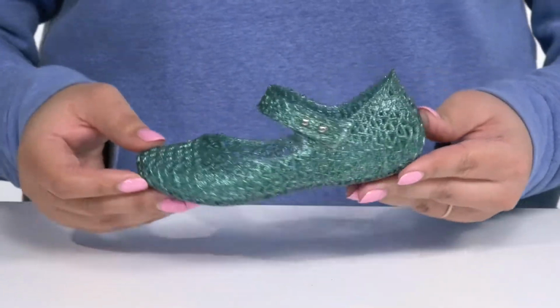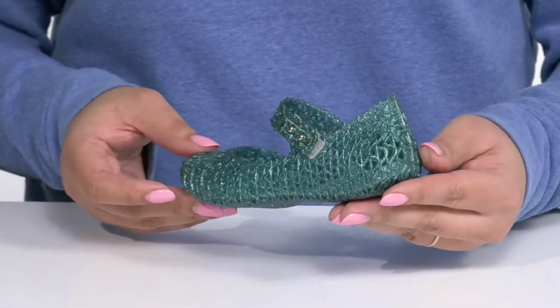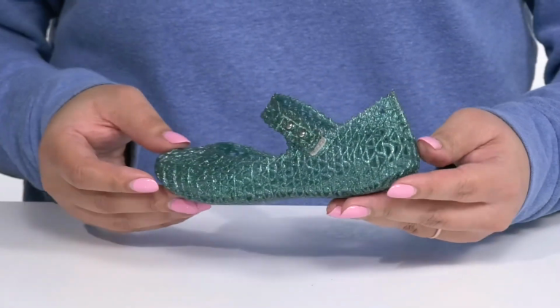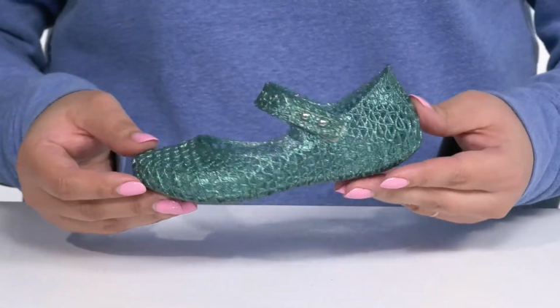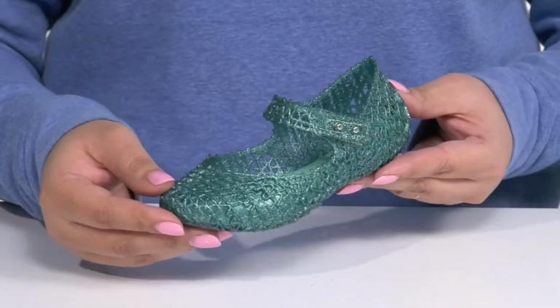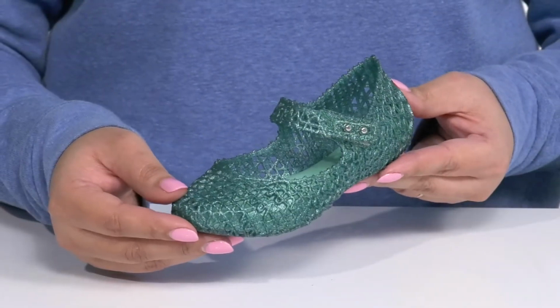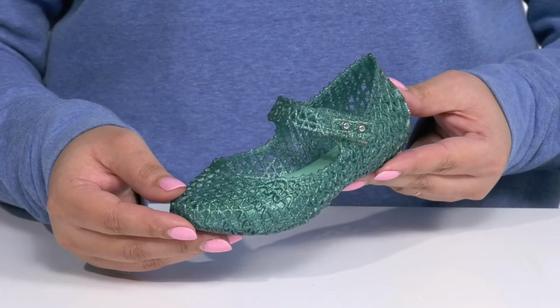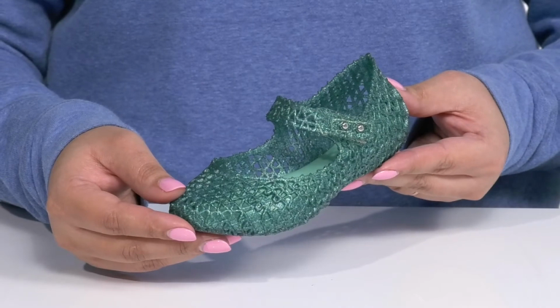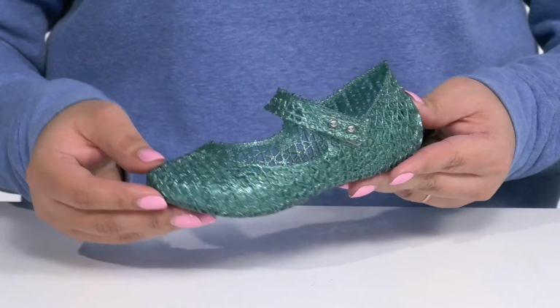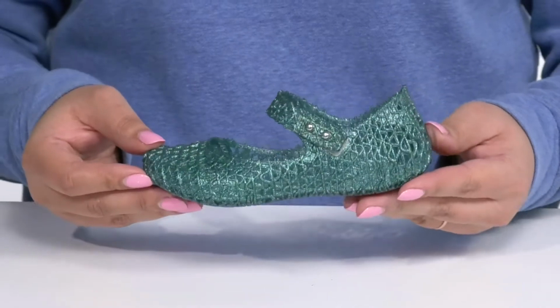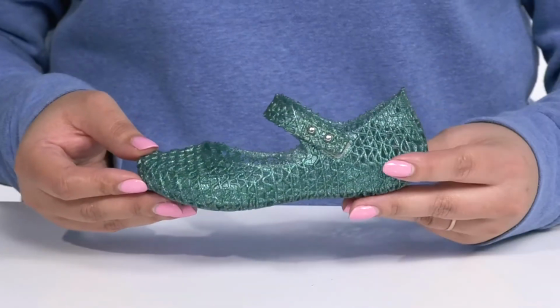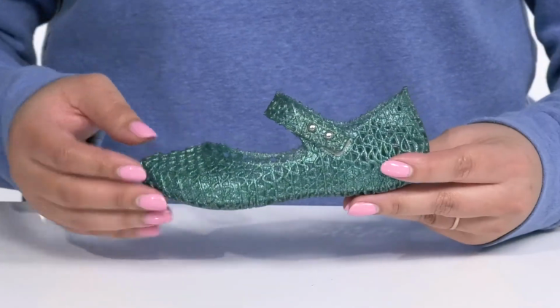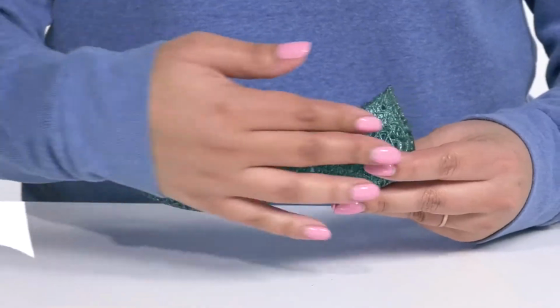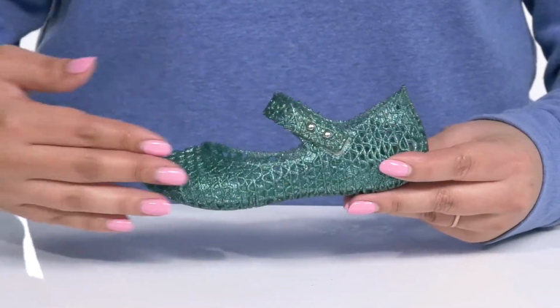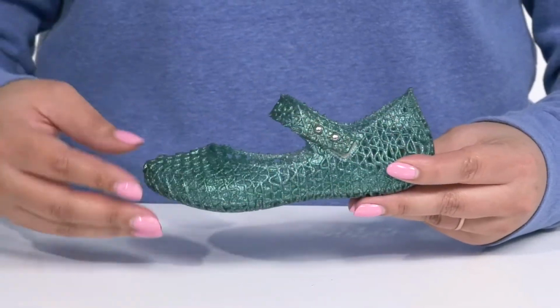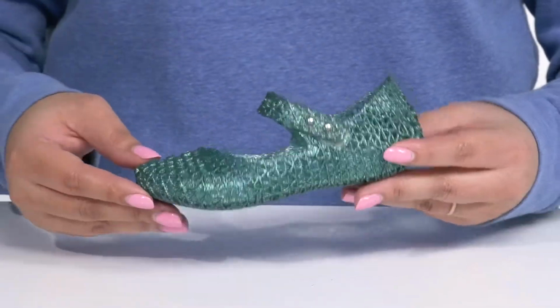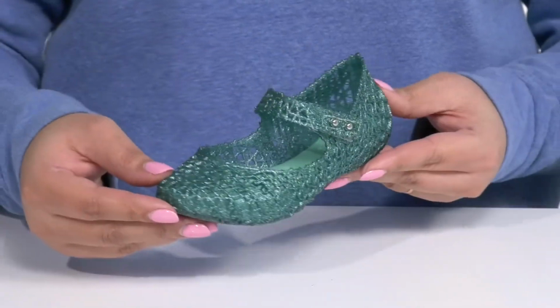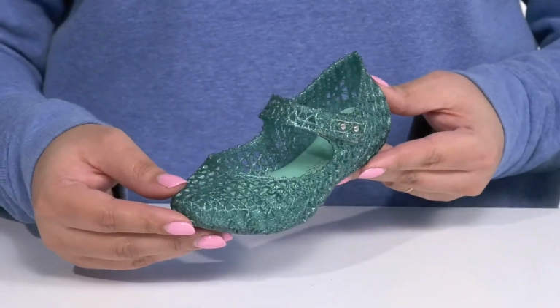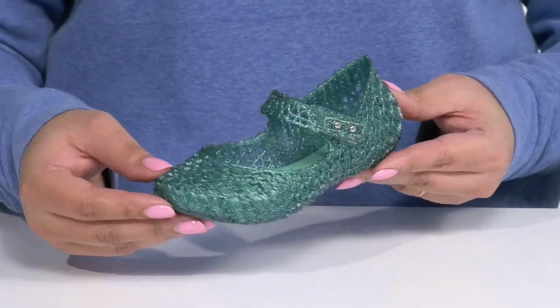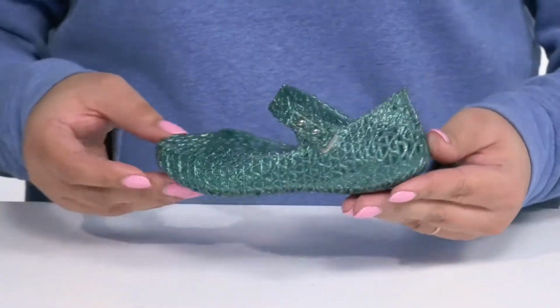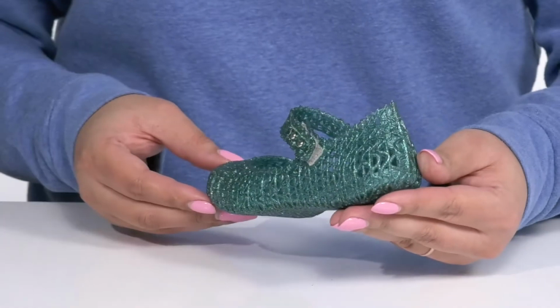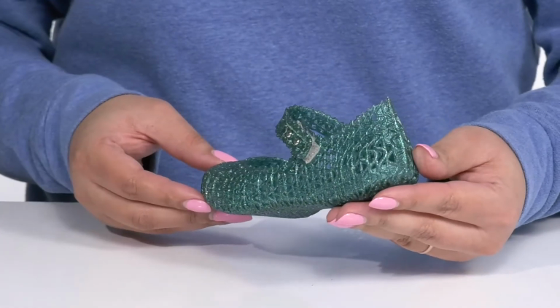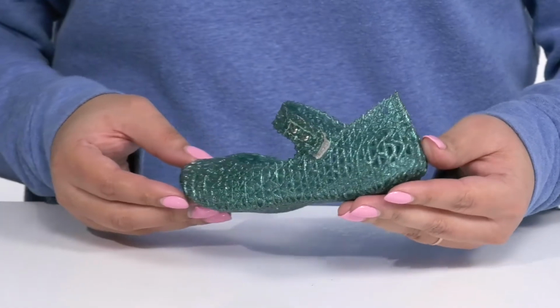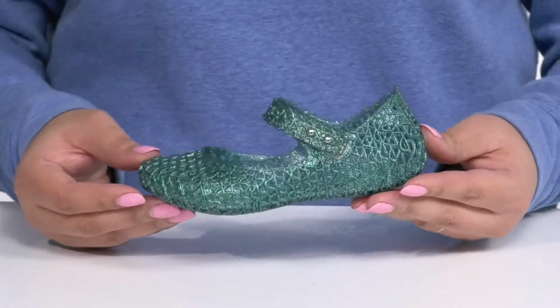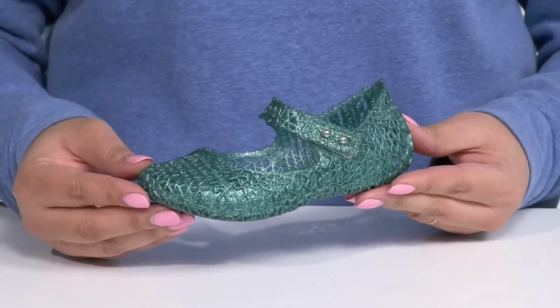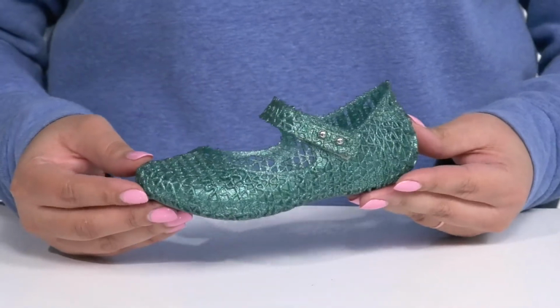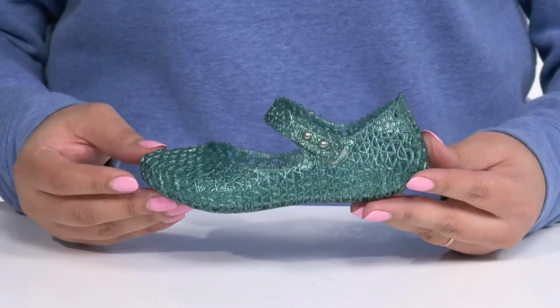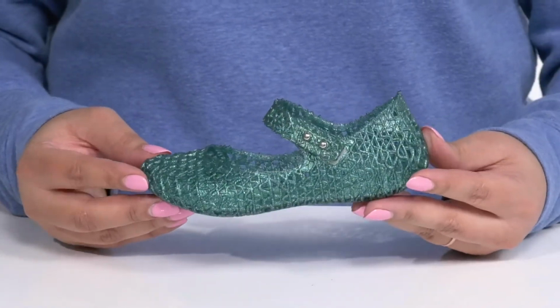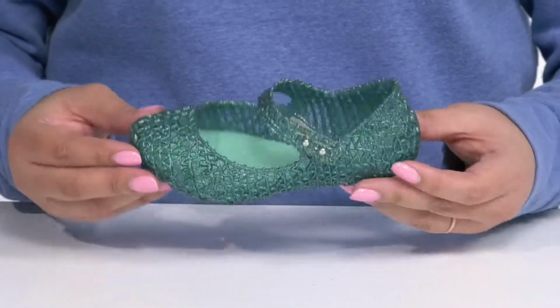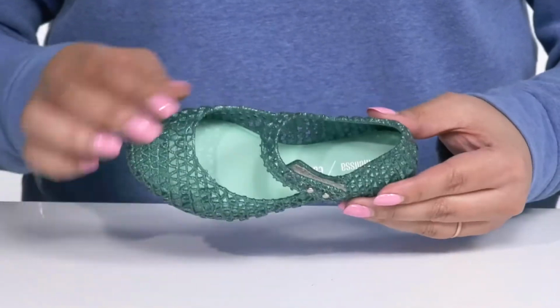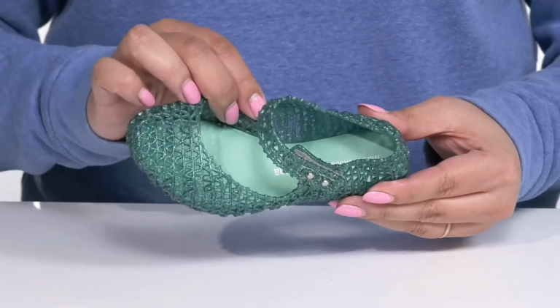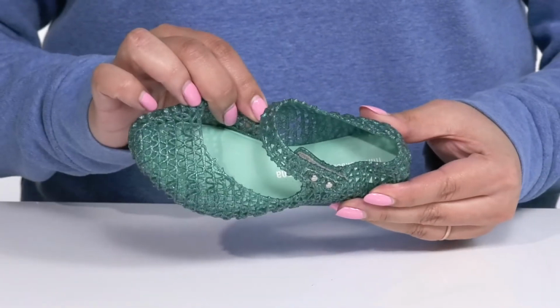These have a jelly-like material with Mini Melissa's signature fruit scent that adds to the fun. They also have a perforated design with a glittery finish. With features like these, your child will never want to take them off.